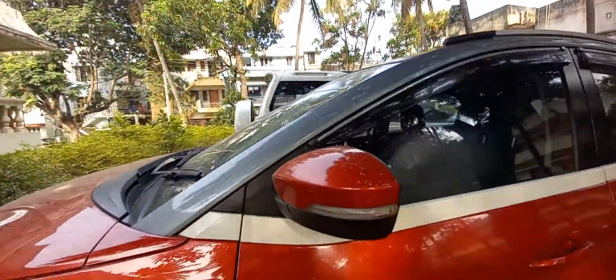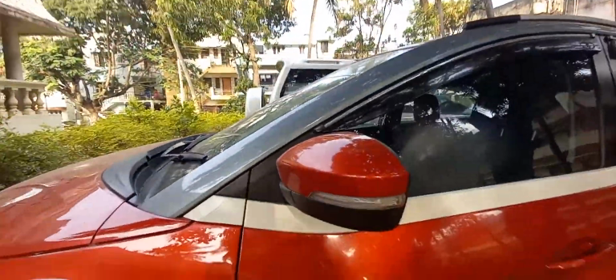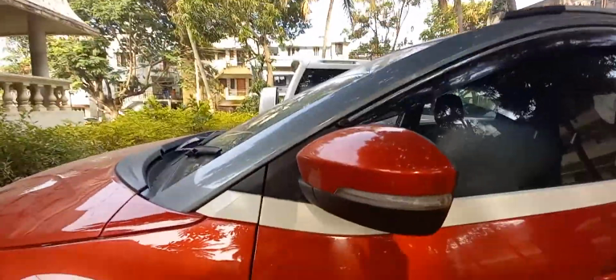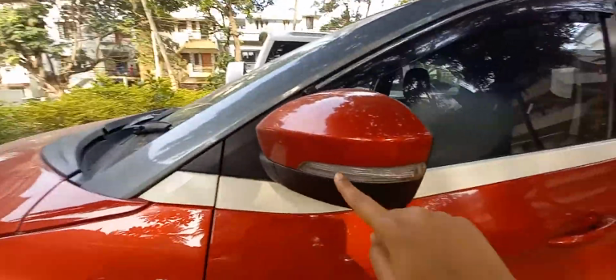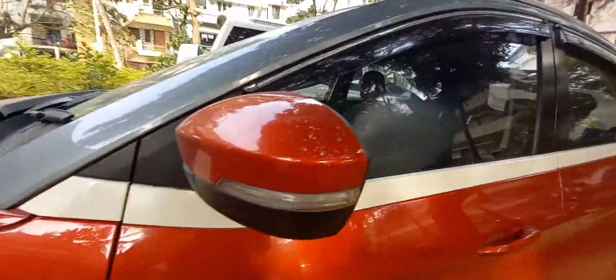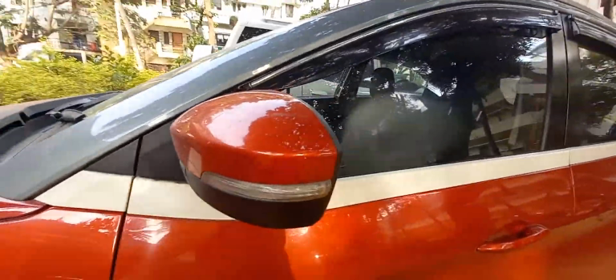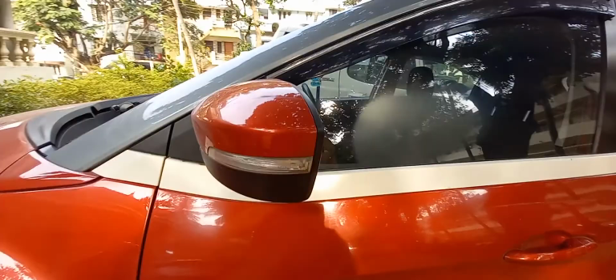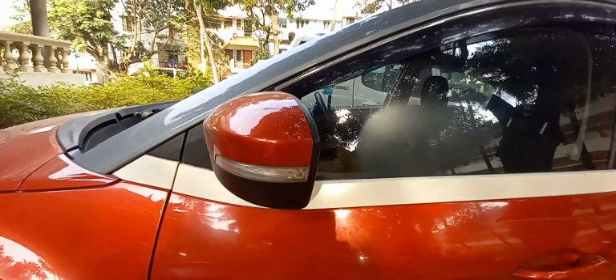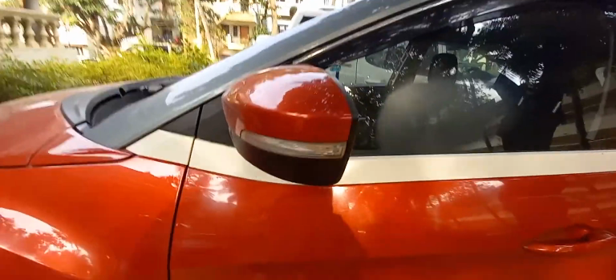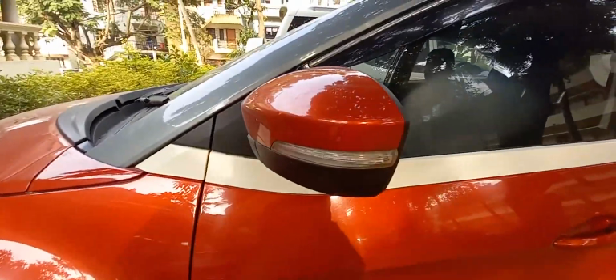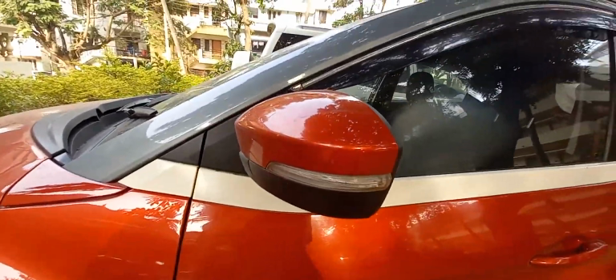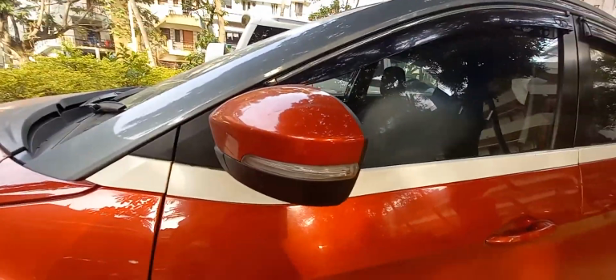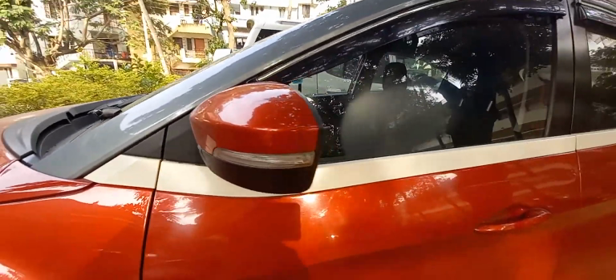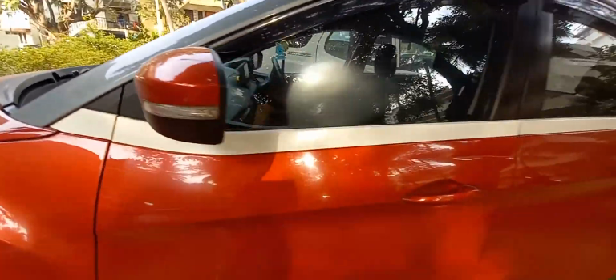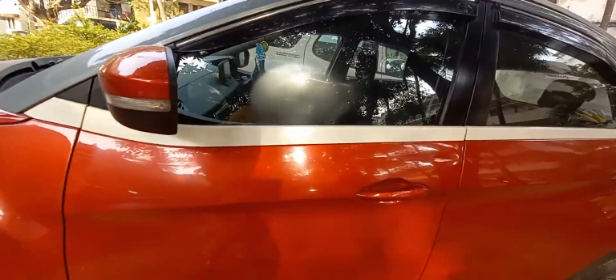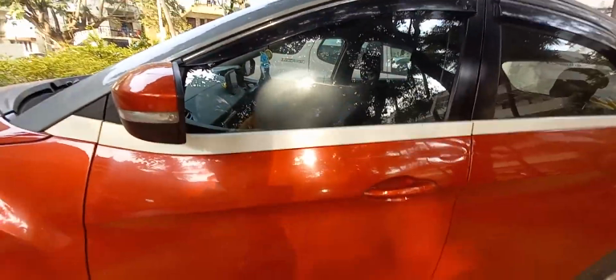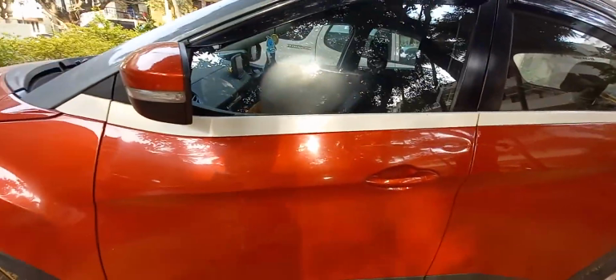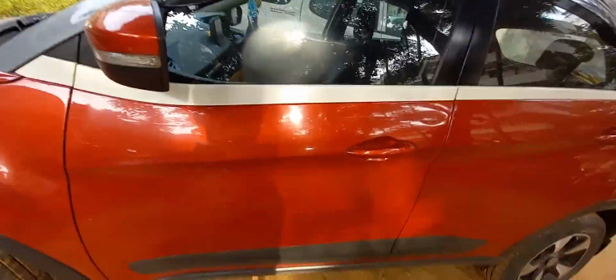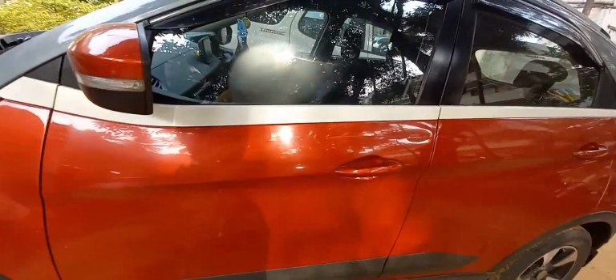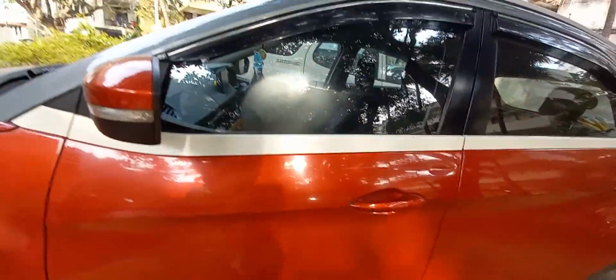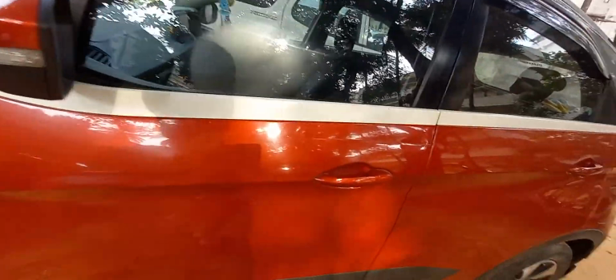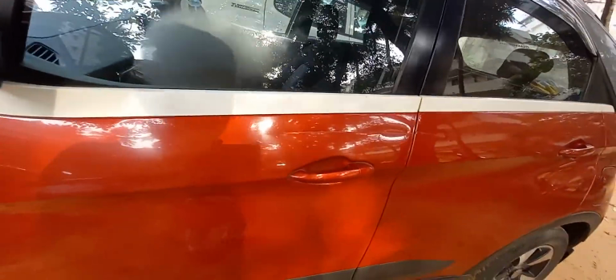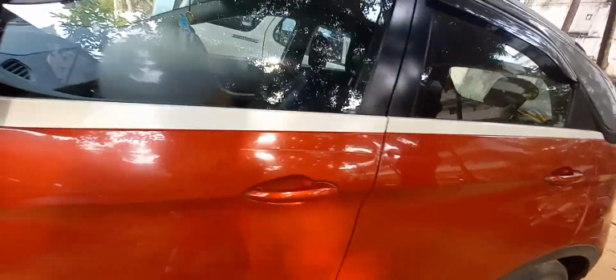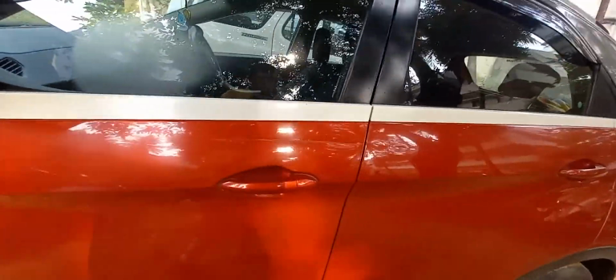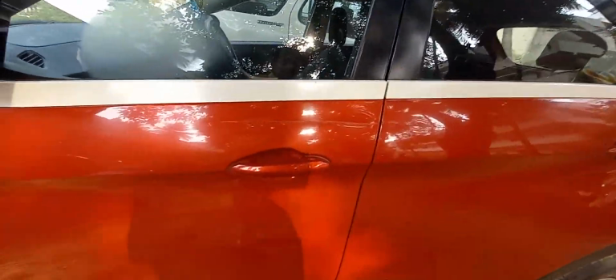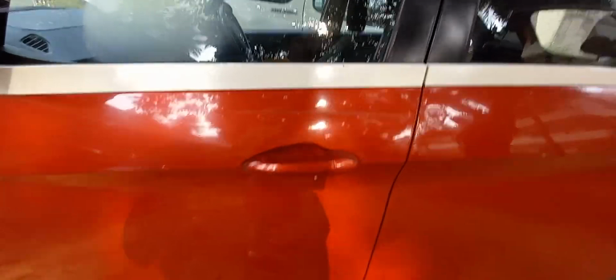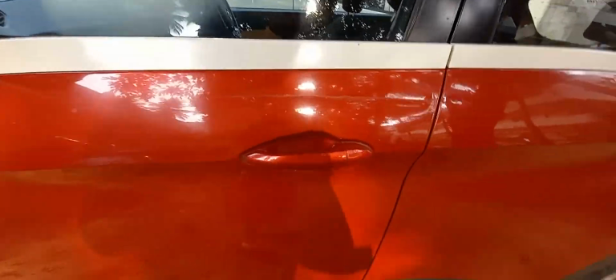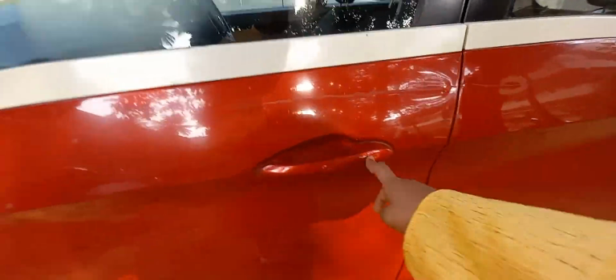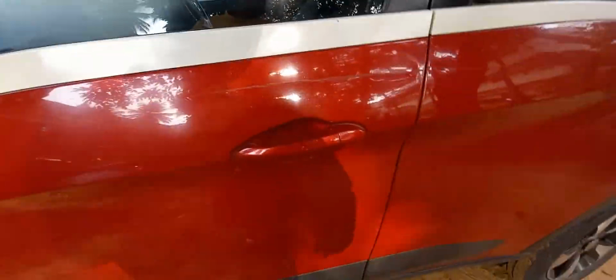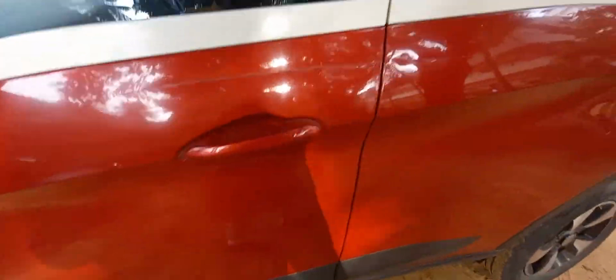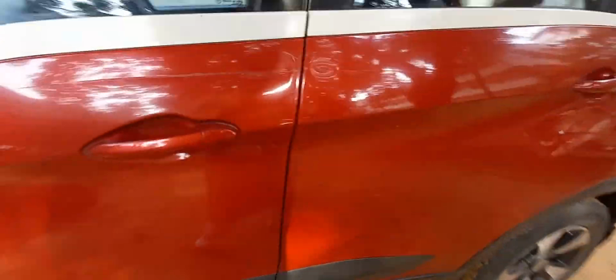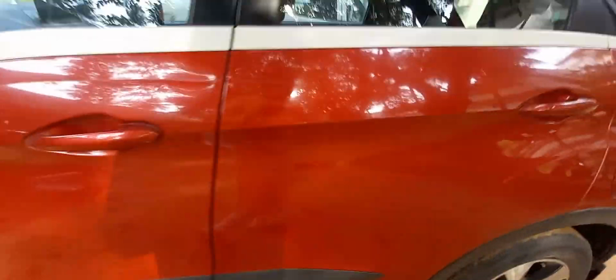It gets mirror-mounted indicators. The mirrors are internally foldable and internally adjustable. Body-color door handles, no chrome.